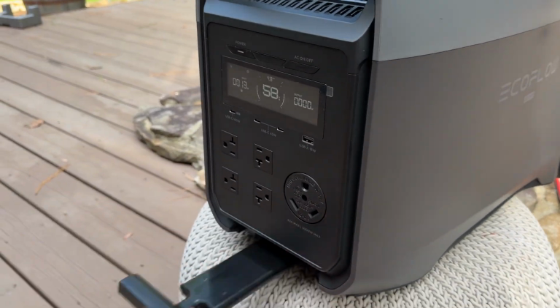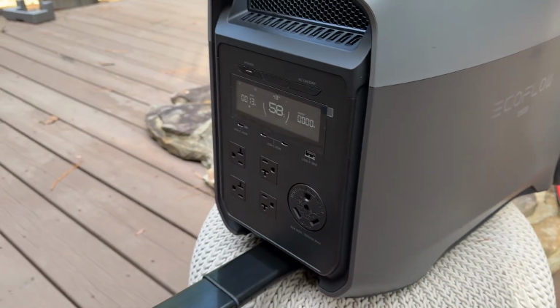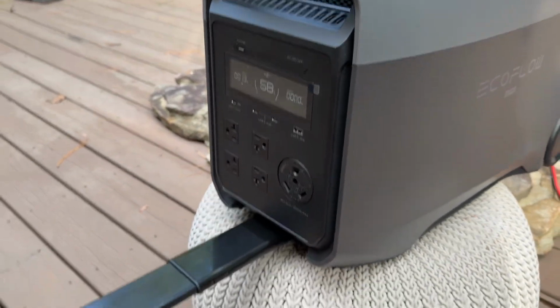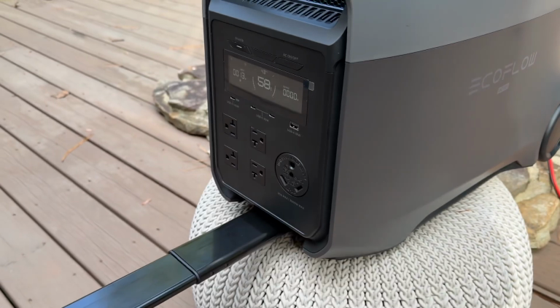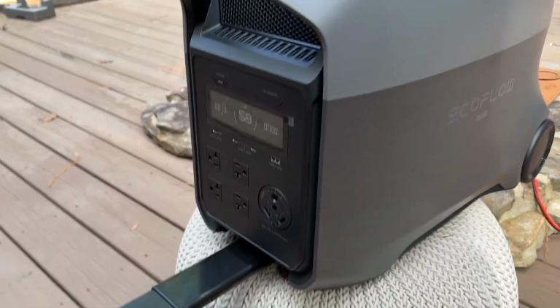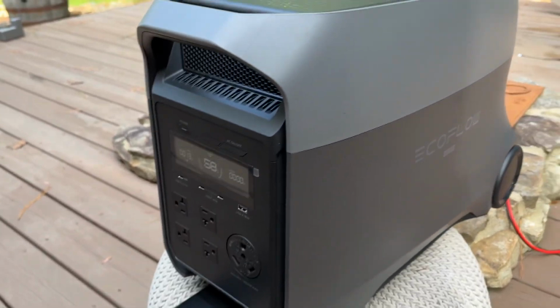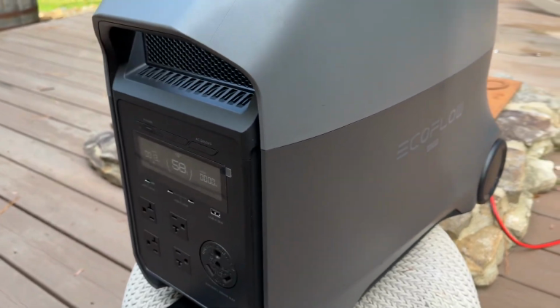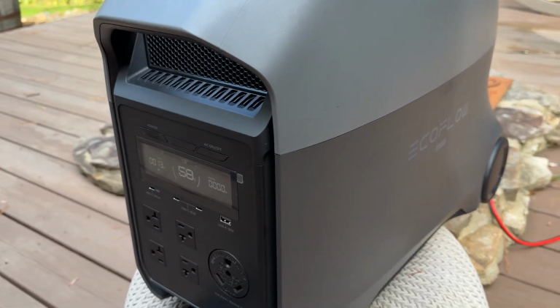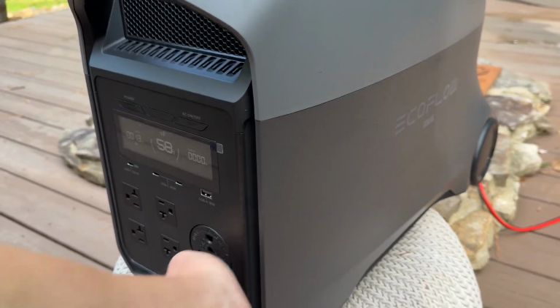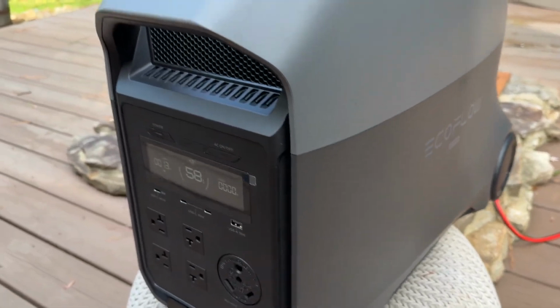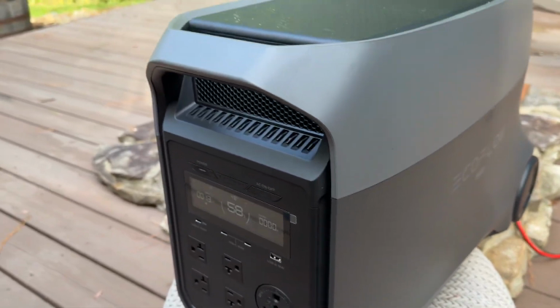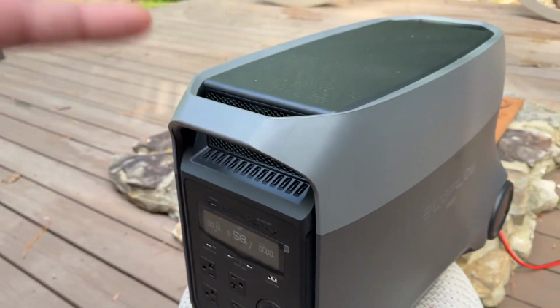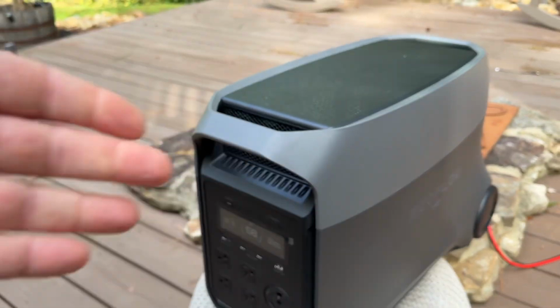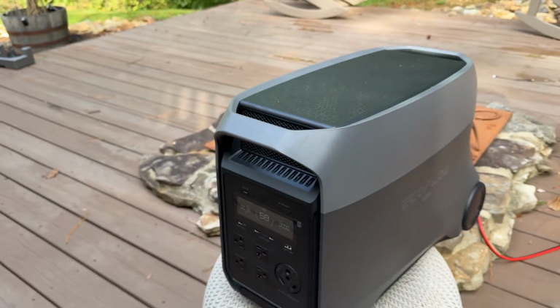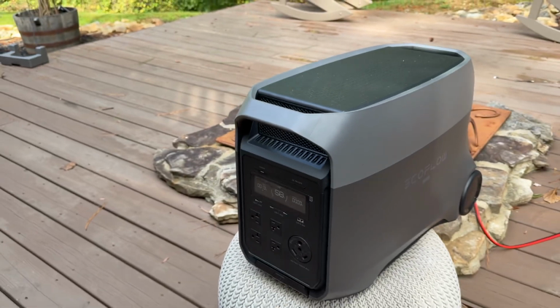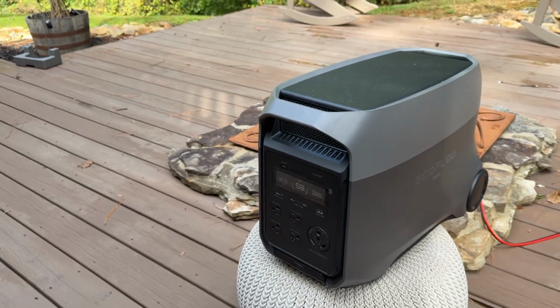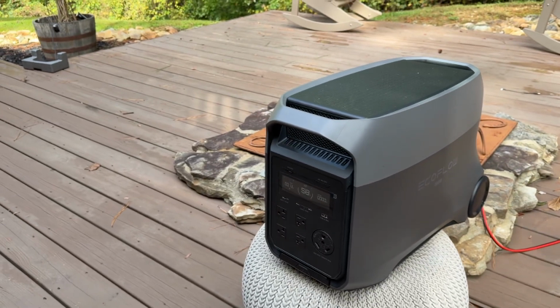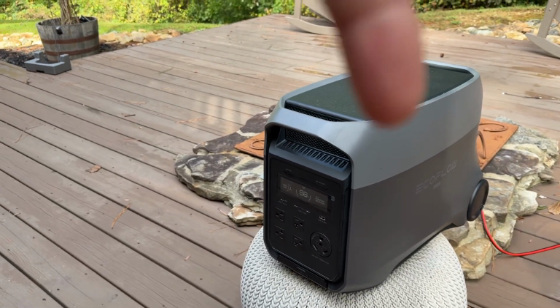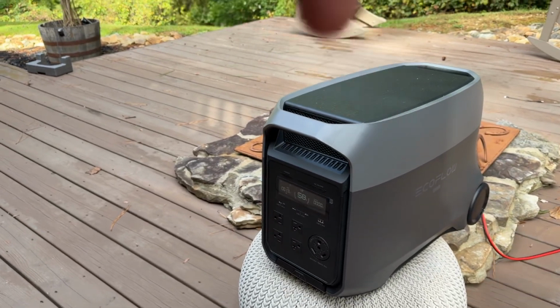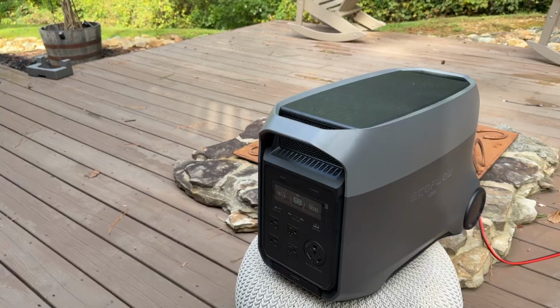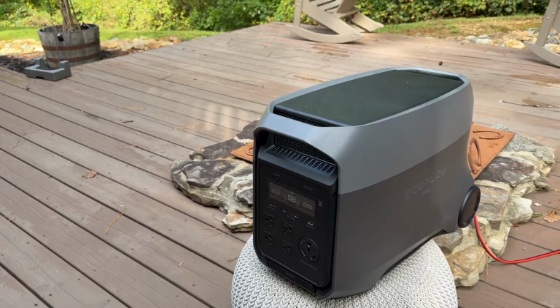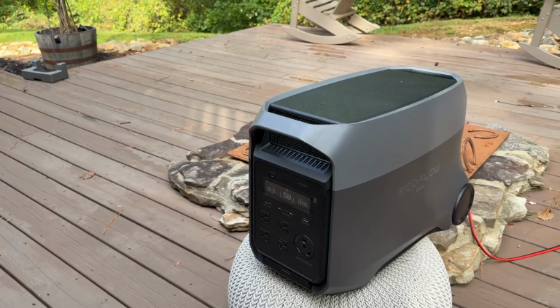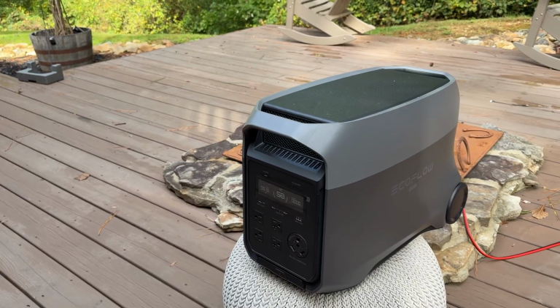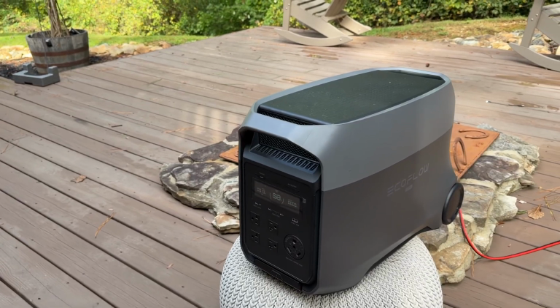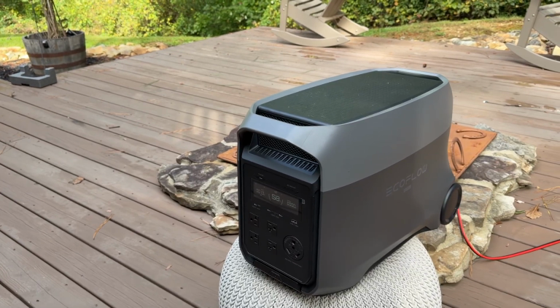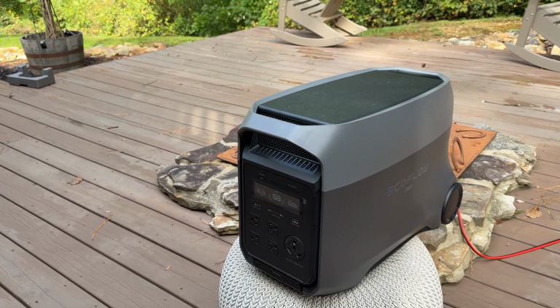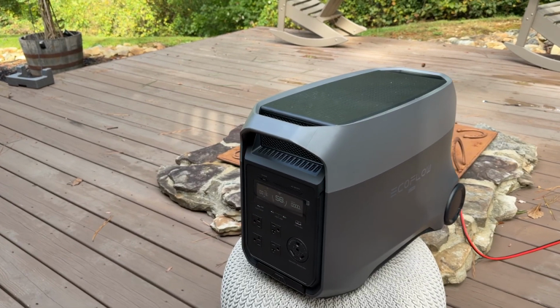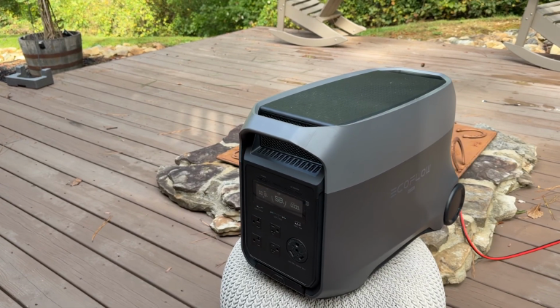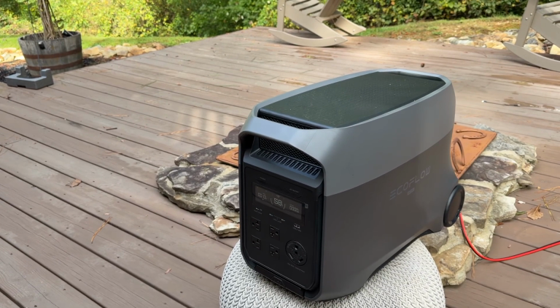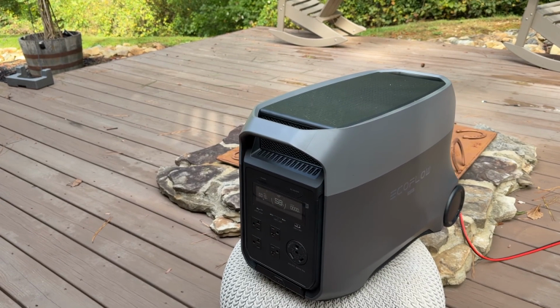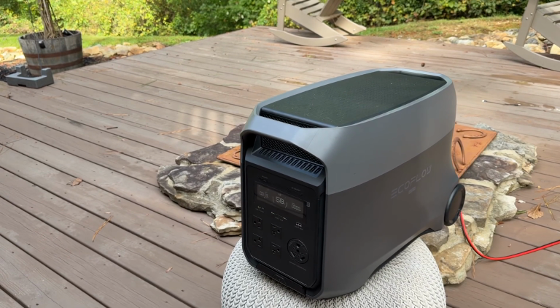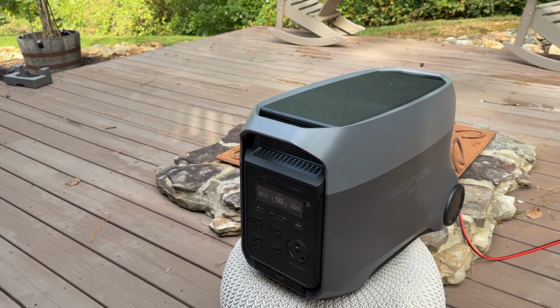Both have the rolling handle, but incredible value. Definitely snag one of these. It'll even run a whole RV — like a classy RV — air conditioner, everything, totally off grid.